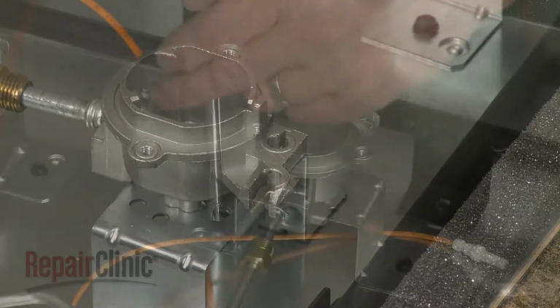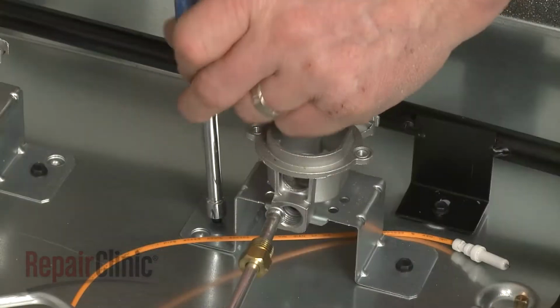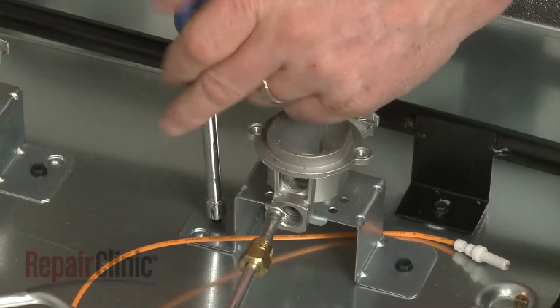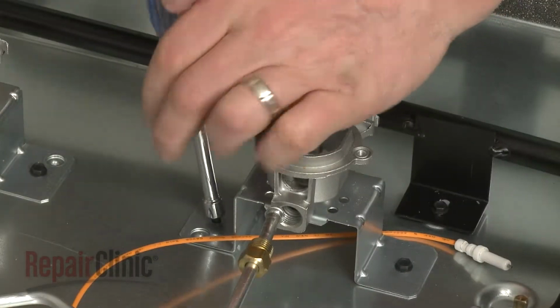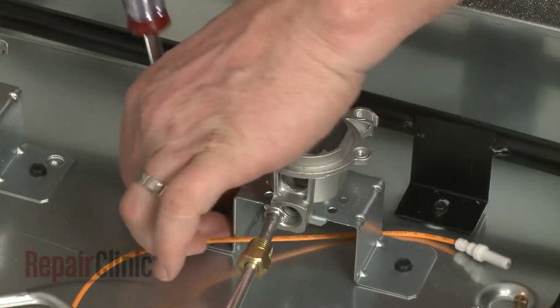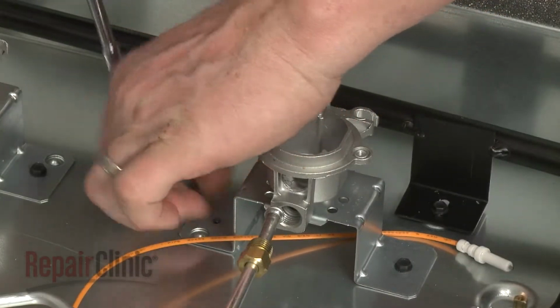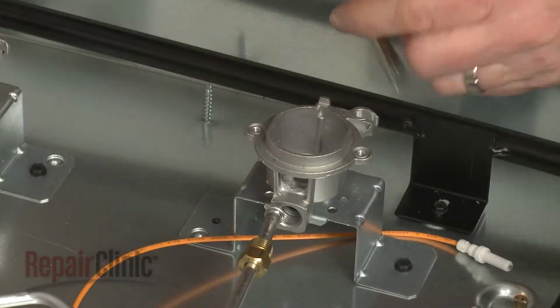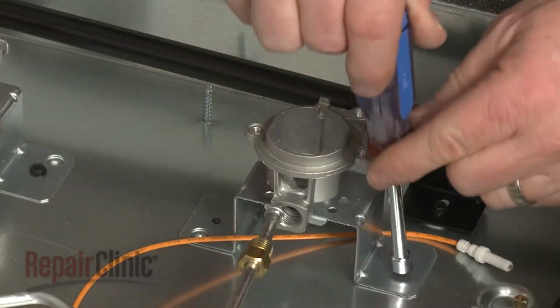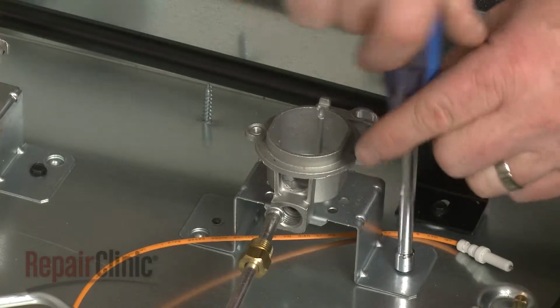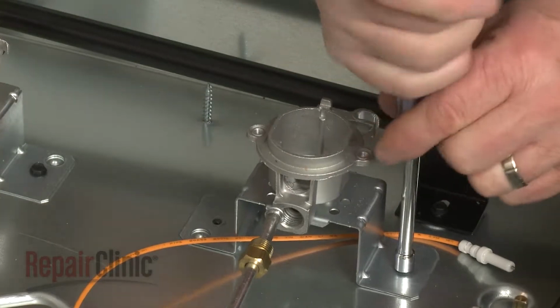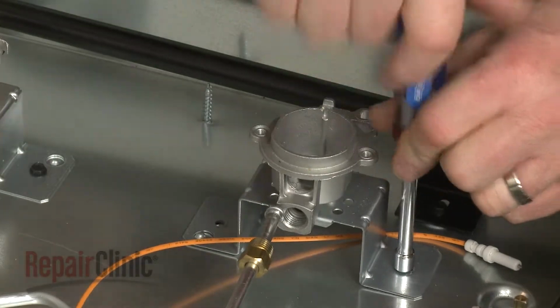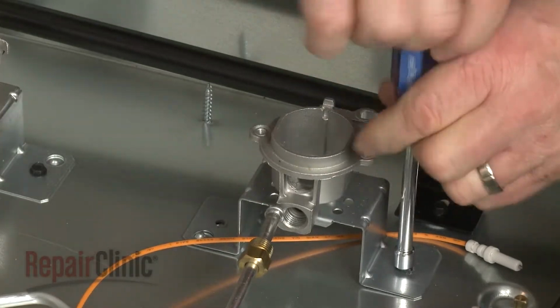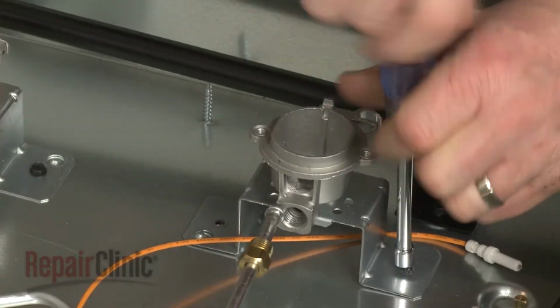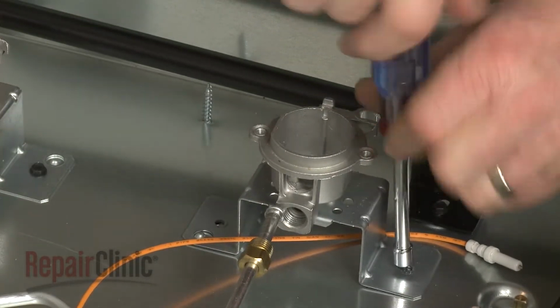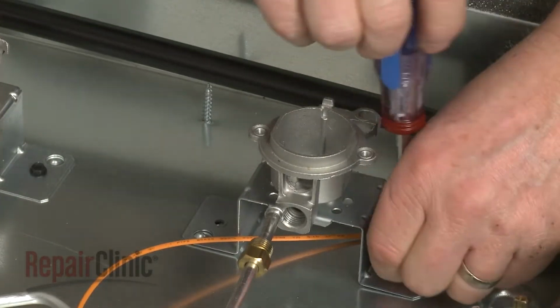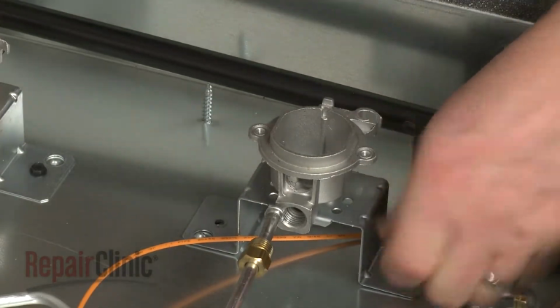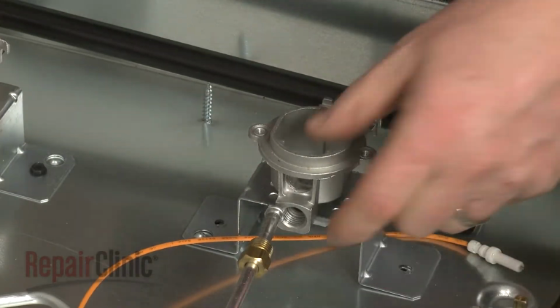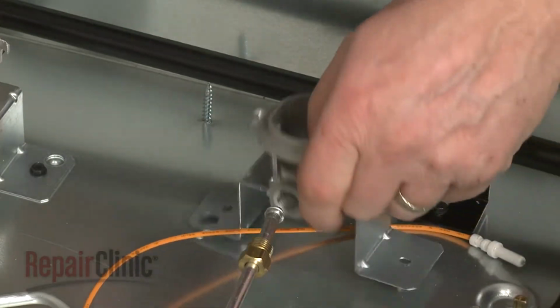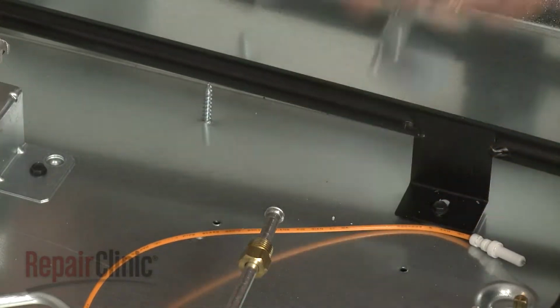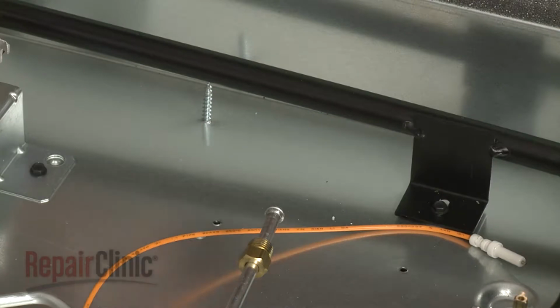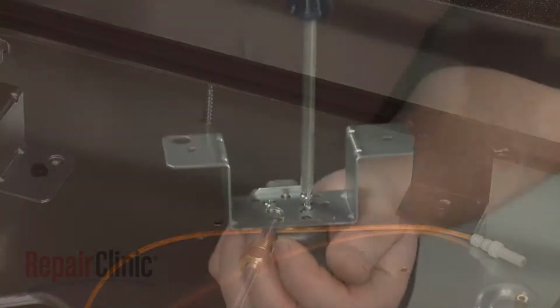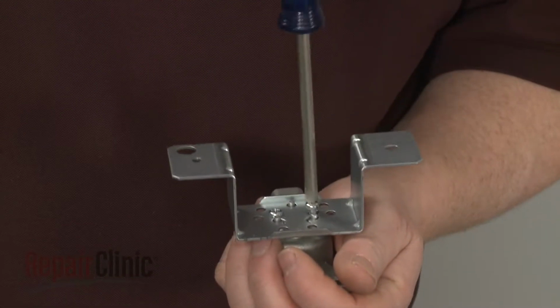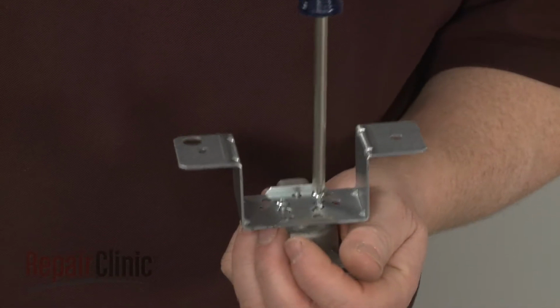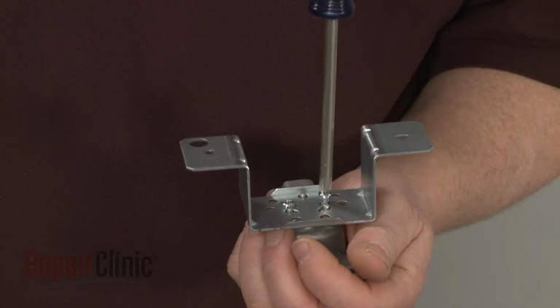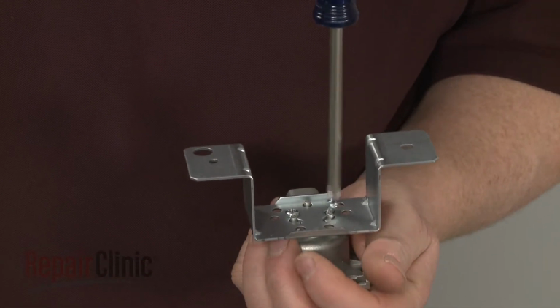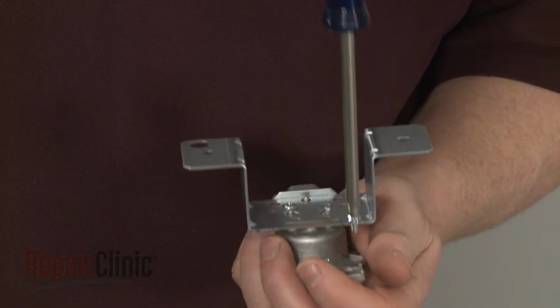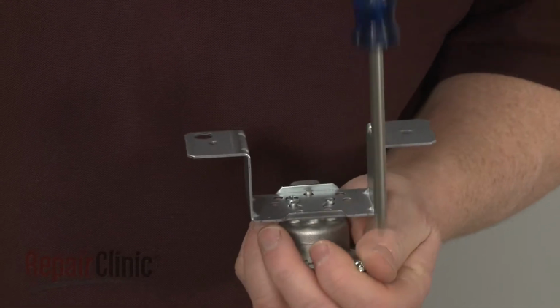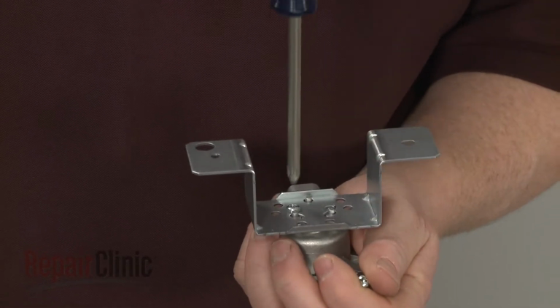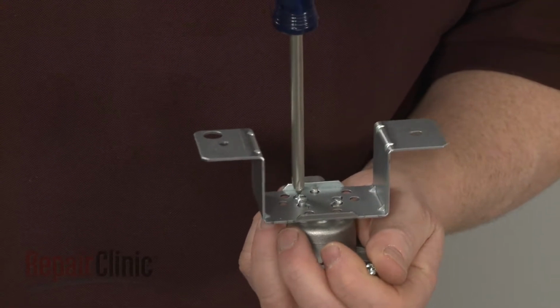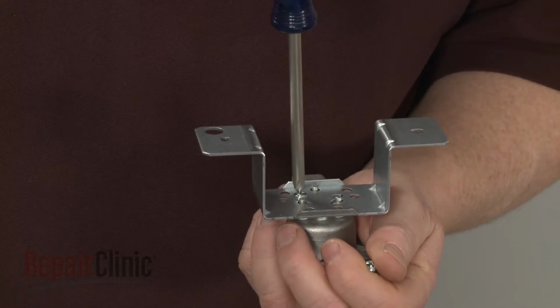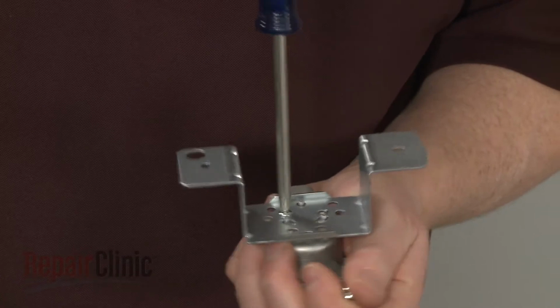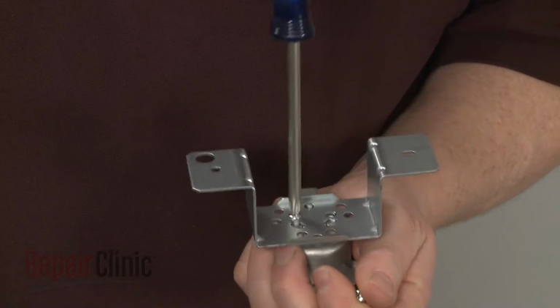Now use a quarter-inch socket or nut driver to unthread the two screws to release the support bracket. You can now use a Phillips head screwdriver to unthread the screws securing the old orifice holder to the bracket.